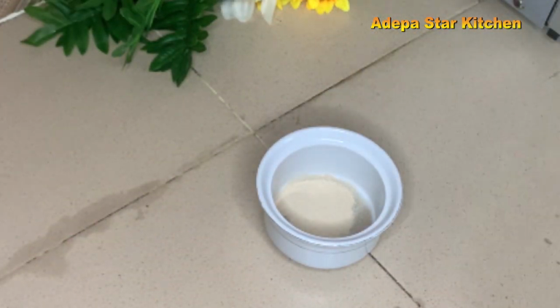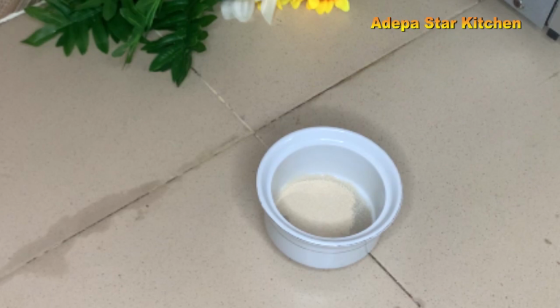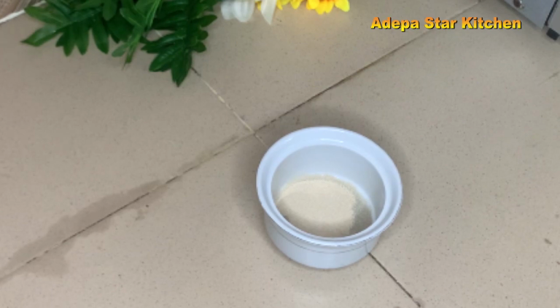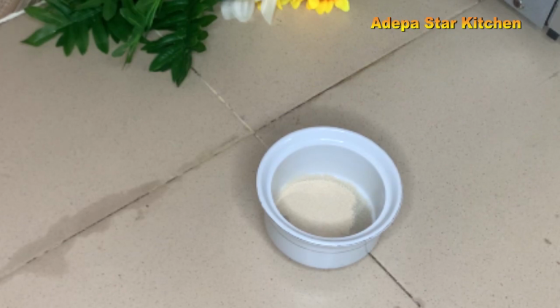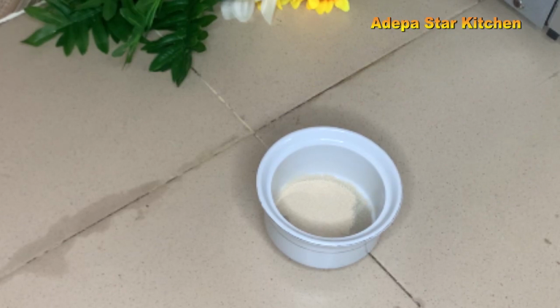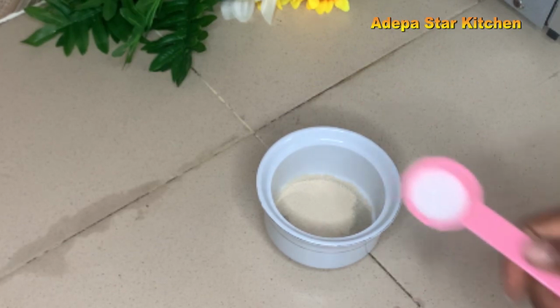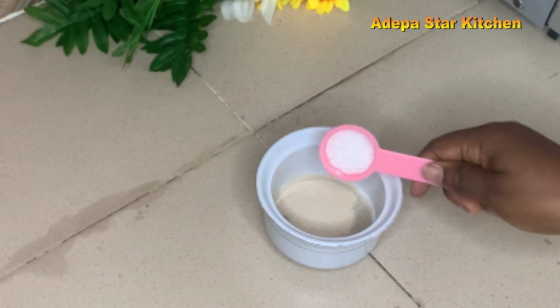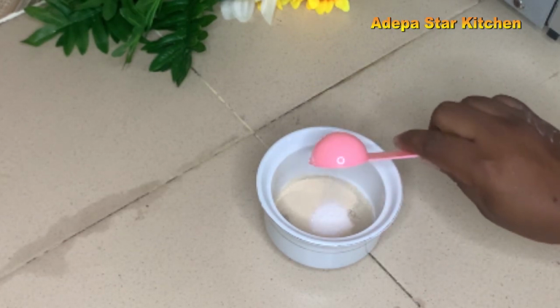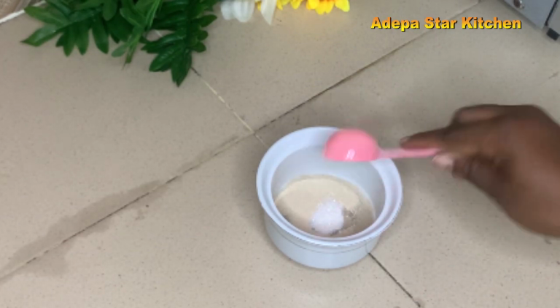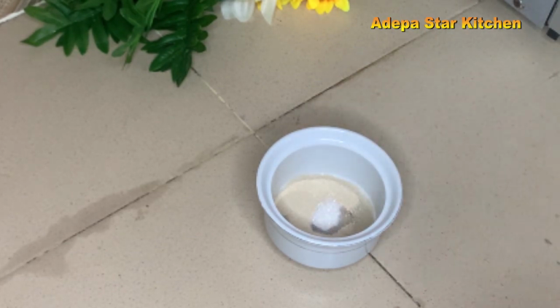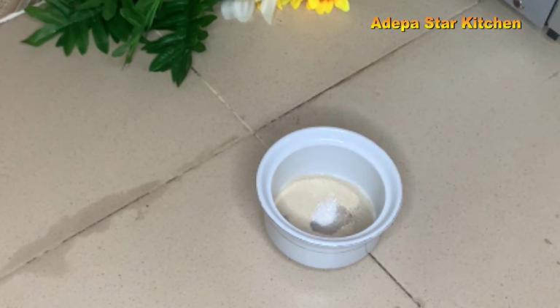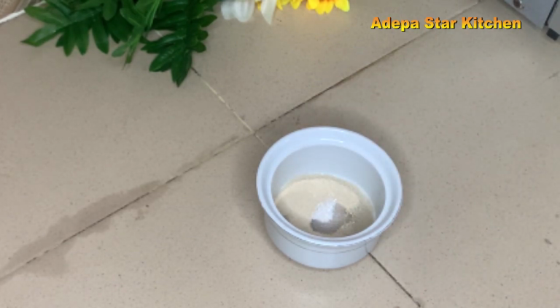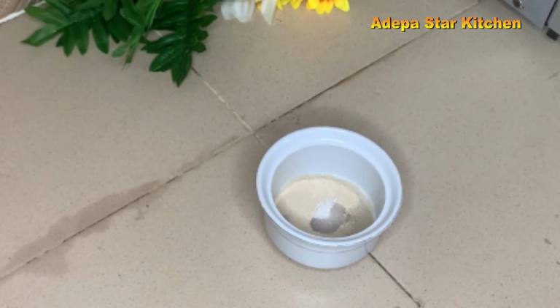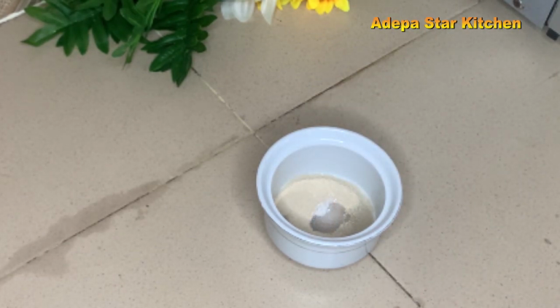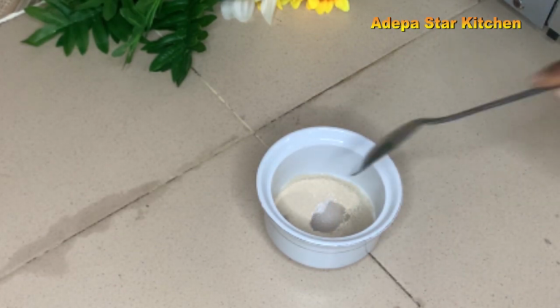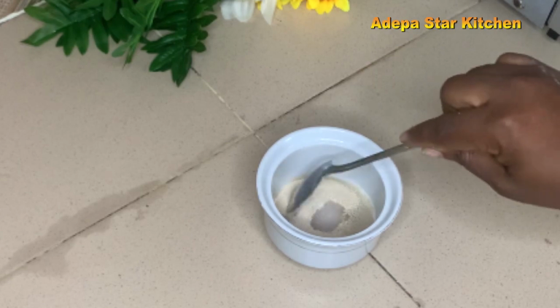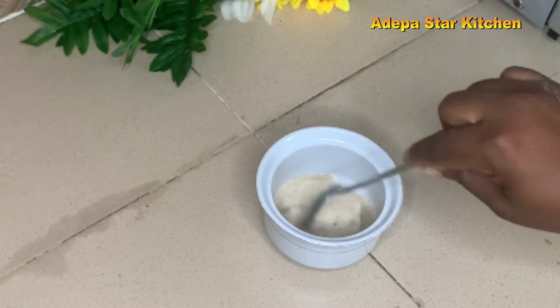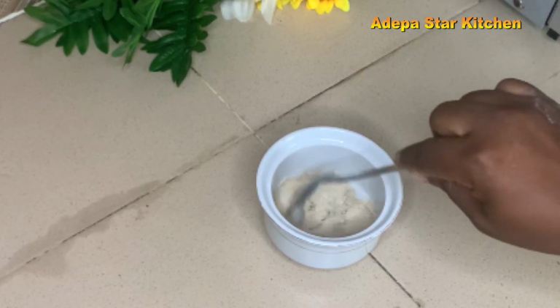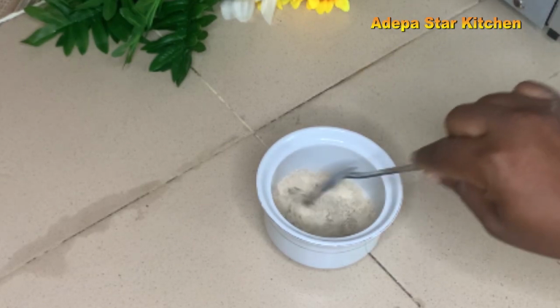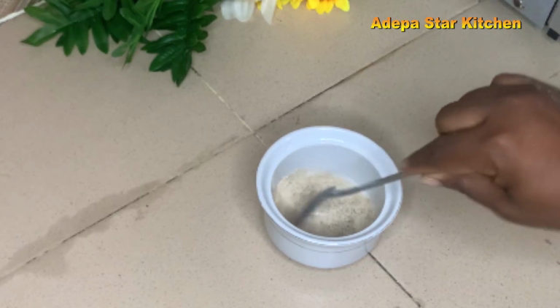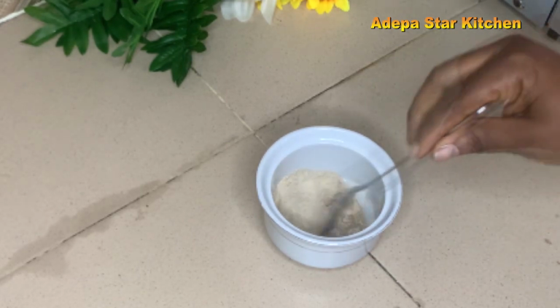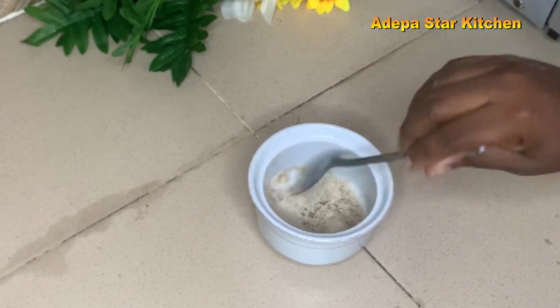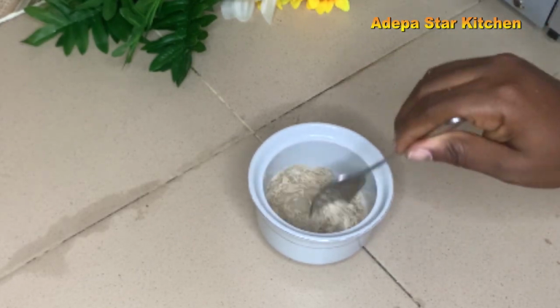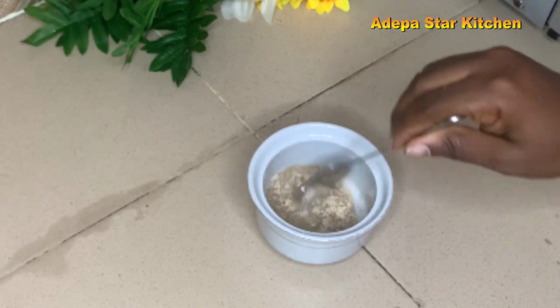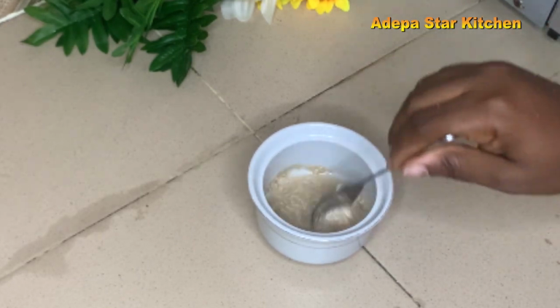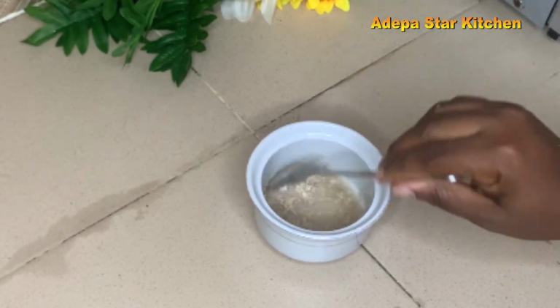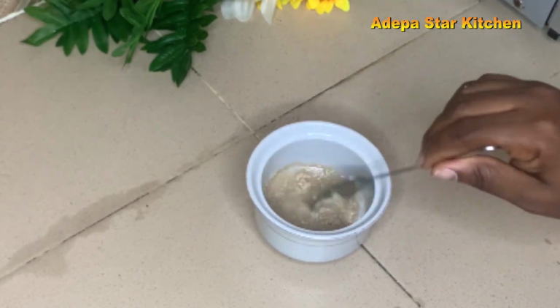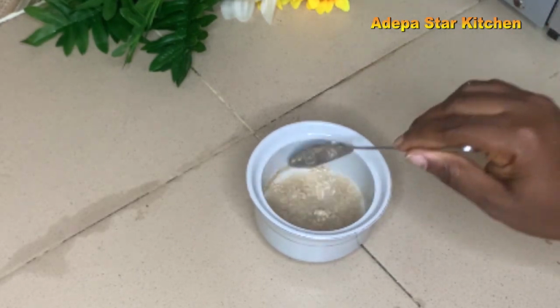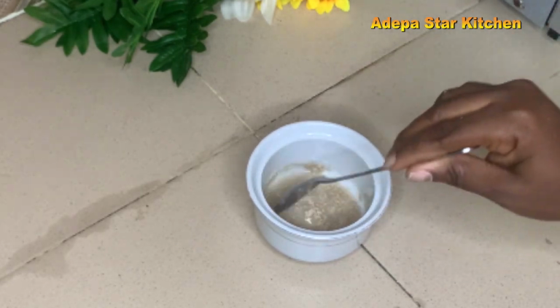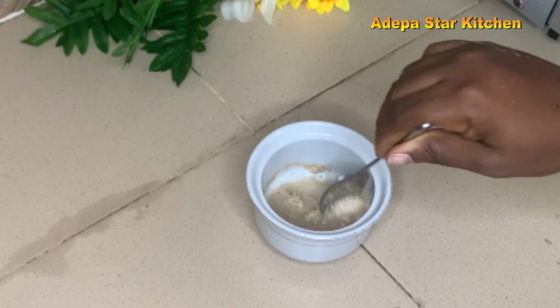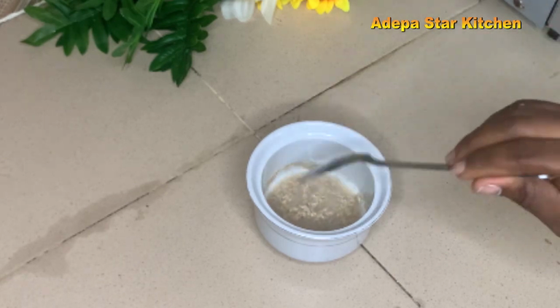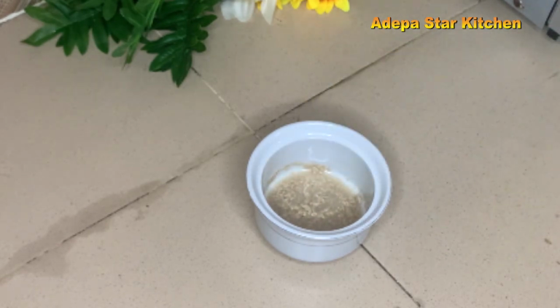Adding half a tablespoon of yeast in warm water with one tablespoon of sugar, then stir all together. Cover it and put it aside.